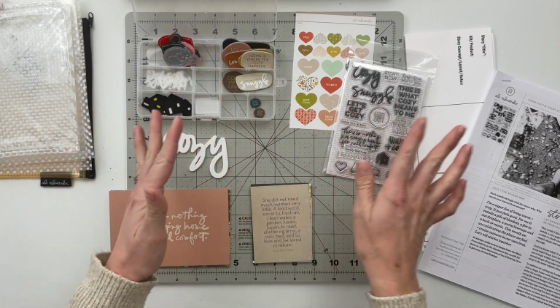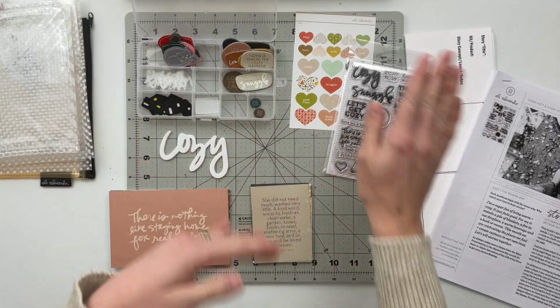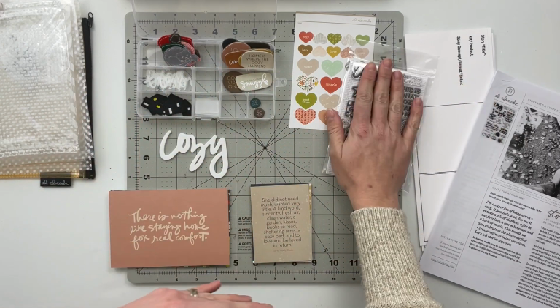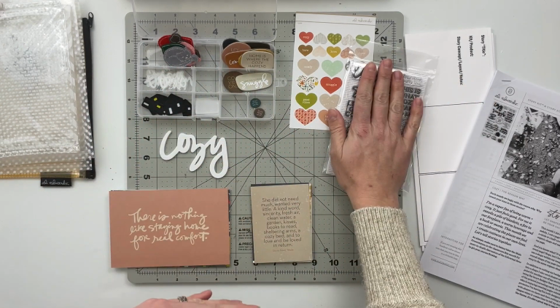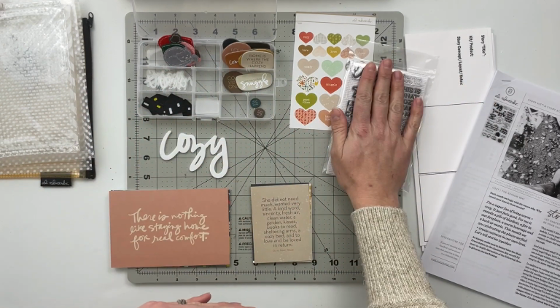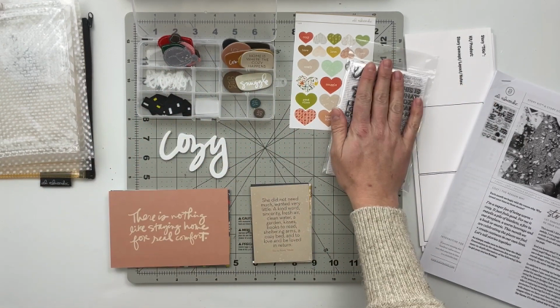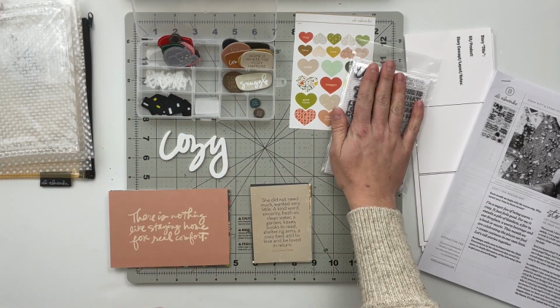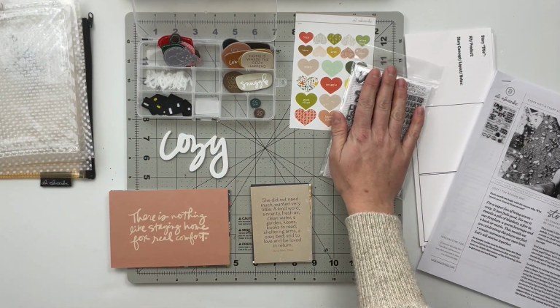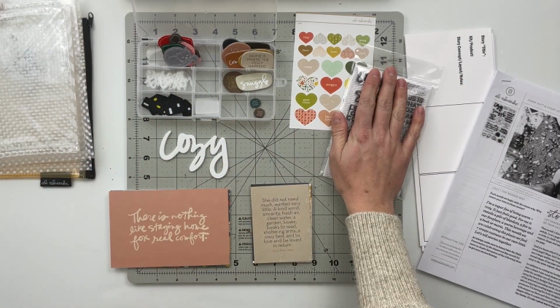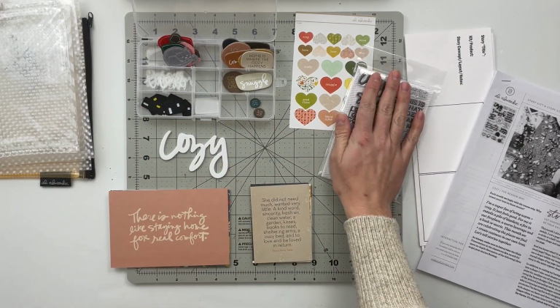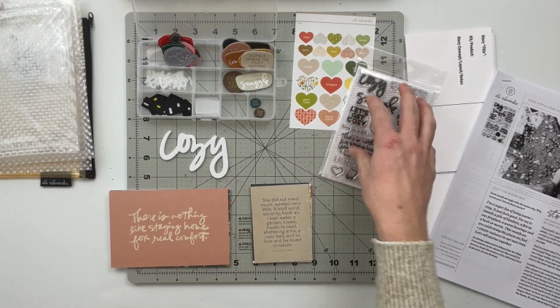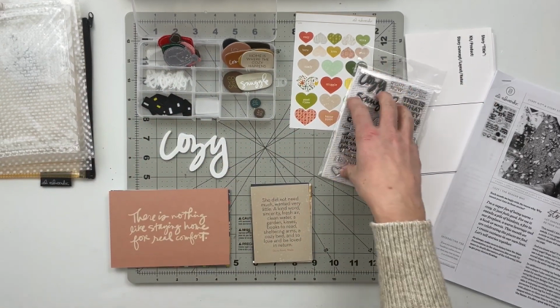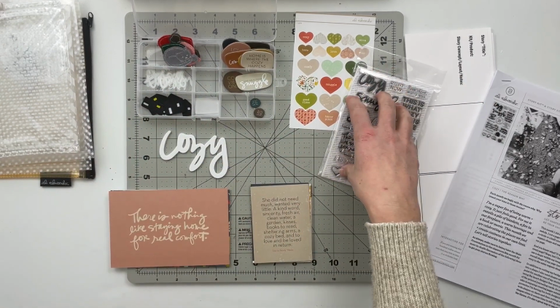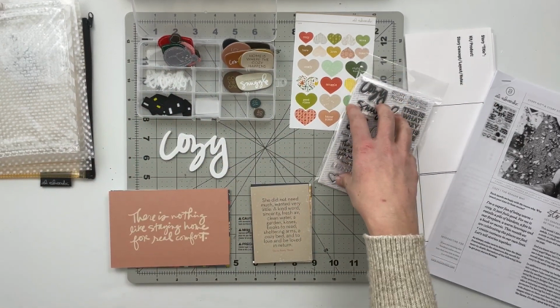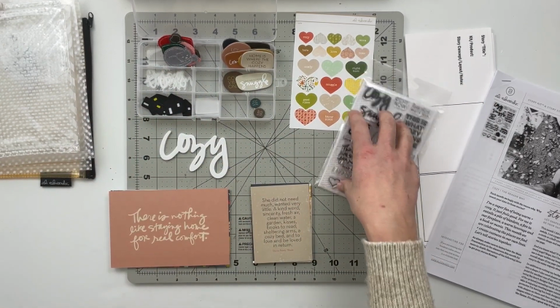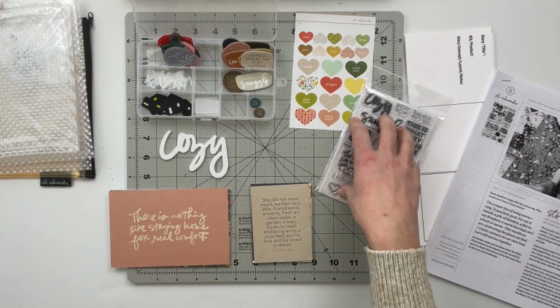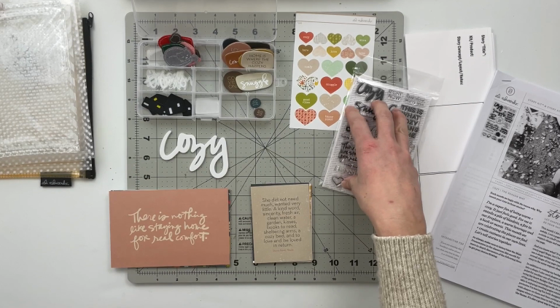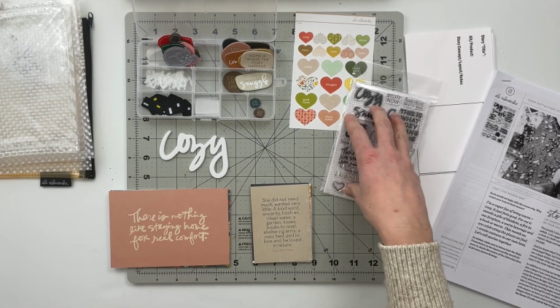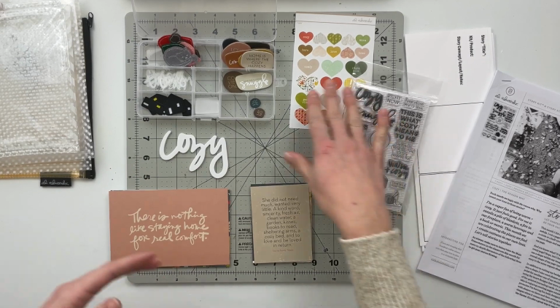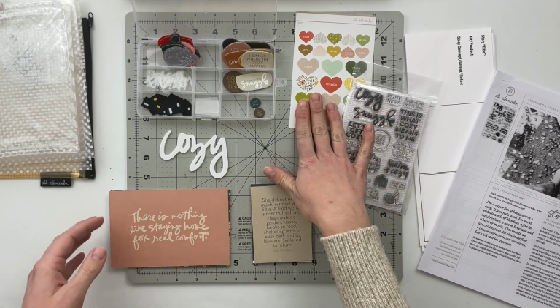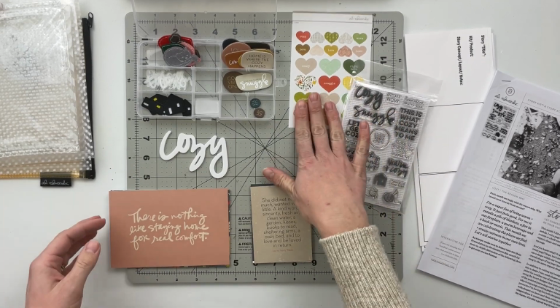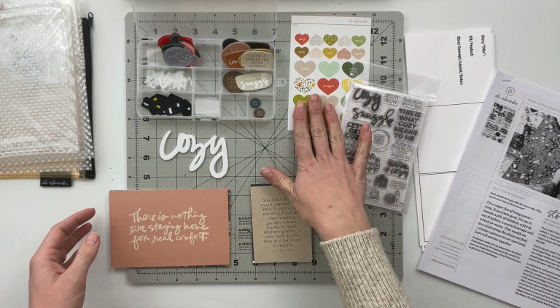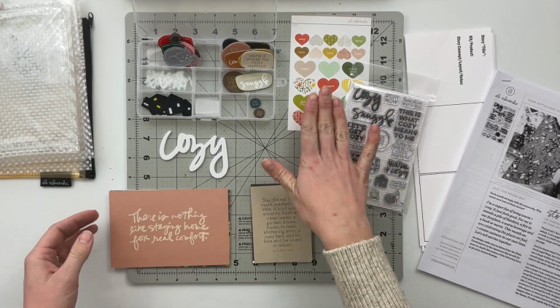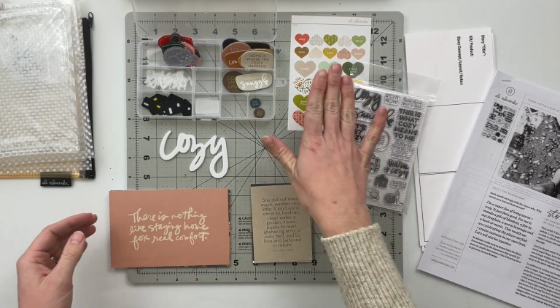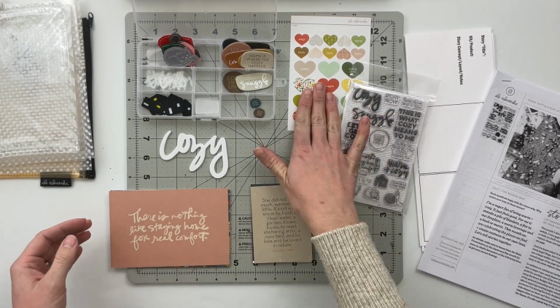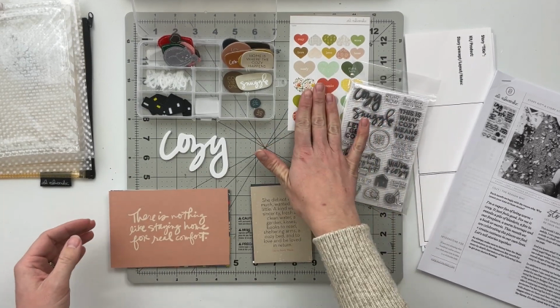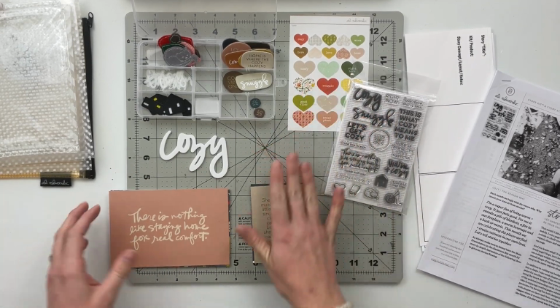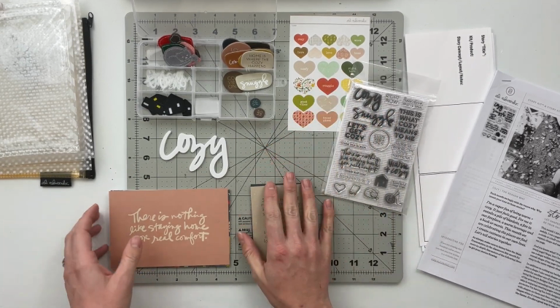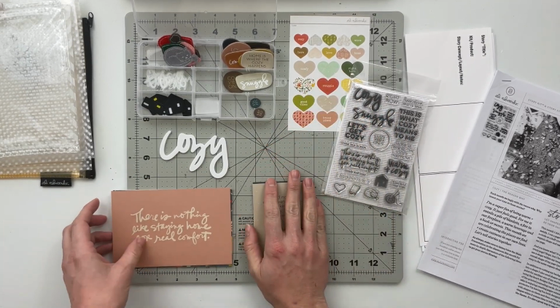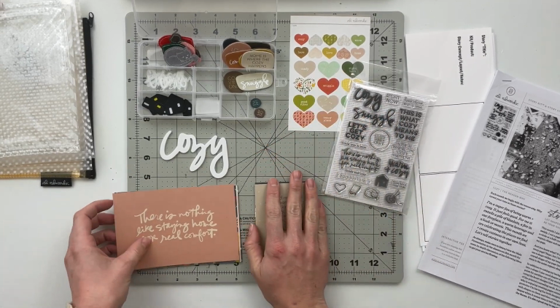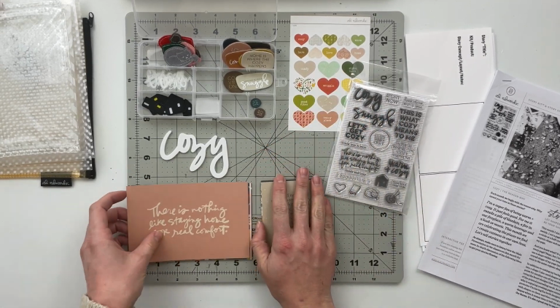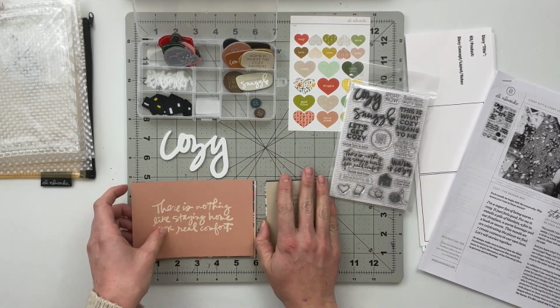There were also some felt pieces that came in the kit and some plastic words with different things that relate to cozy. I'm also a story stamp subscriber, so I've got the stamp set as well, and the sticker sheet that came in the main kit.